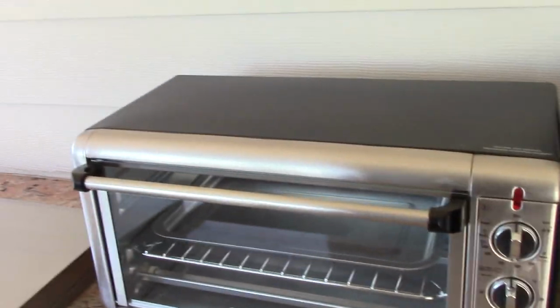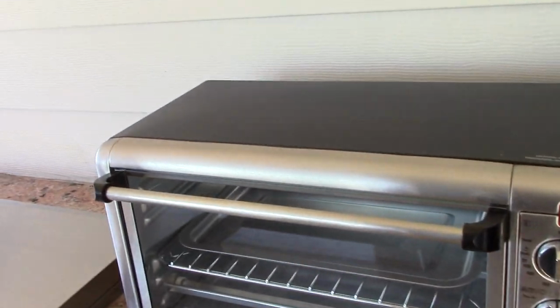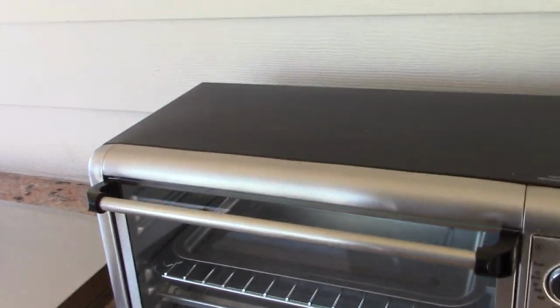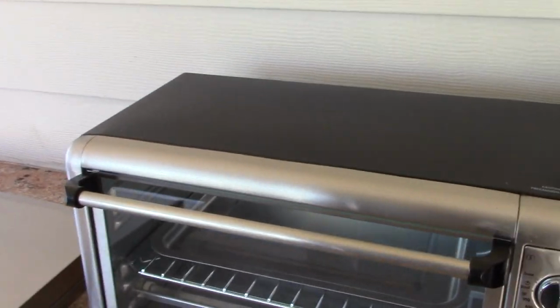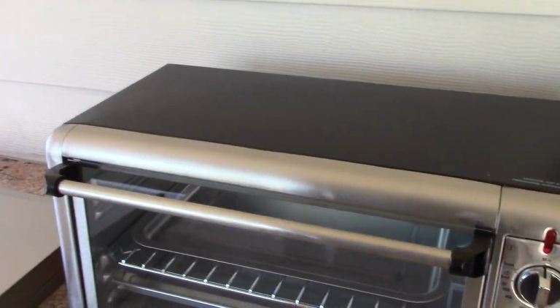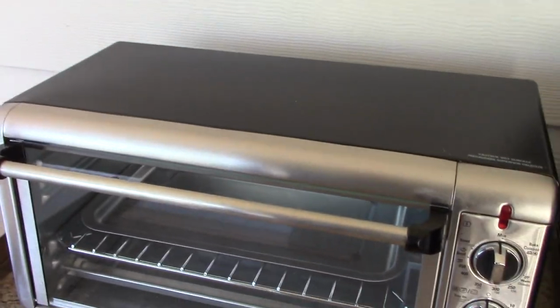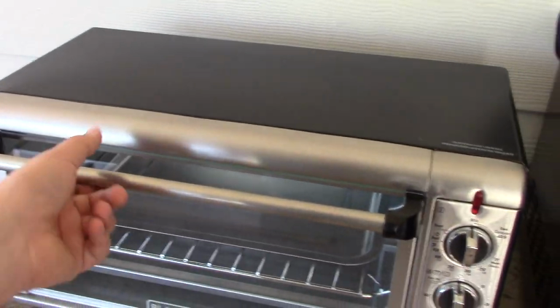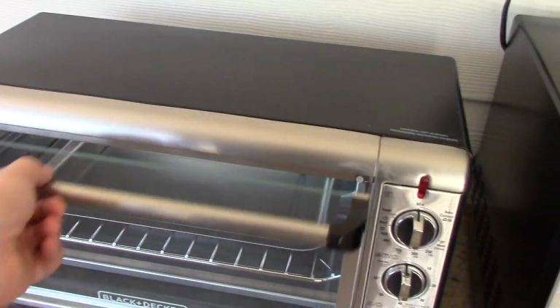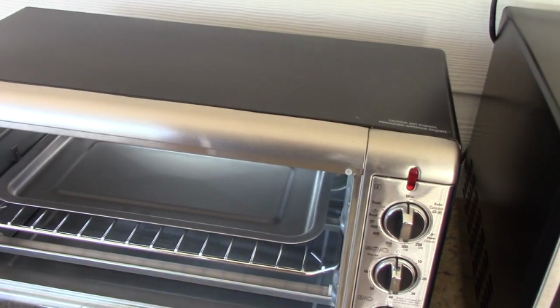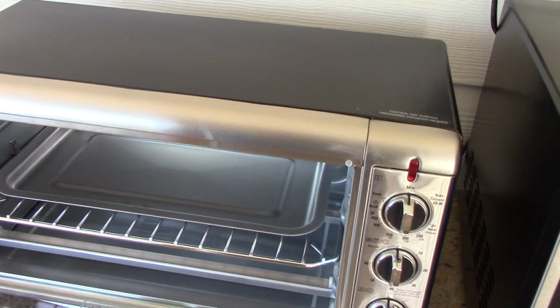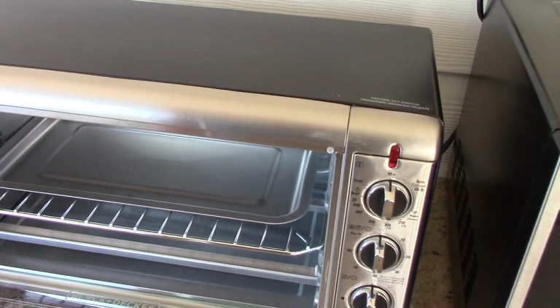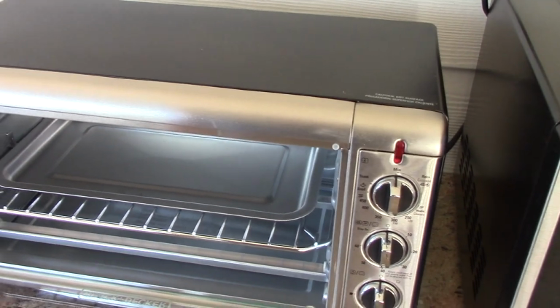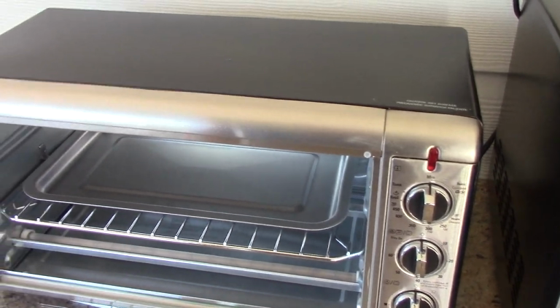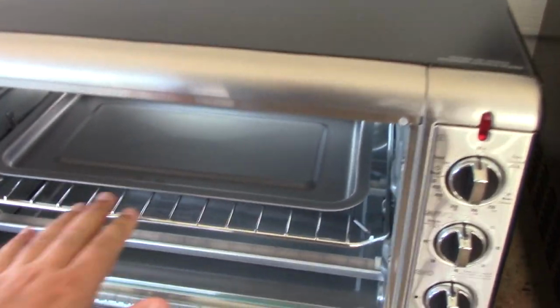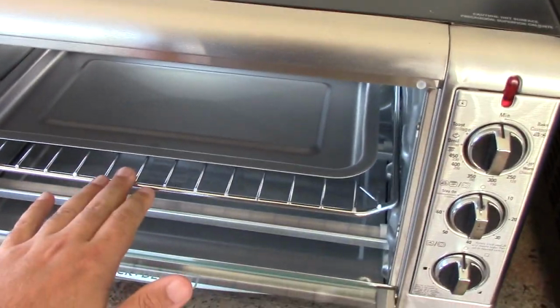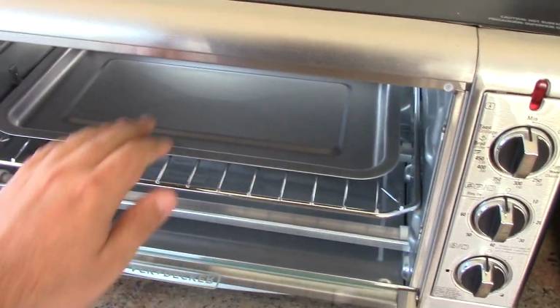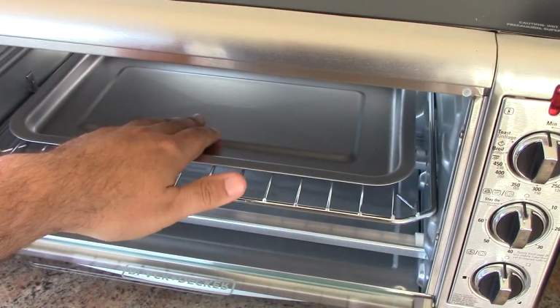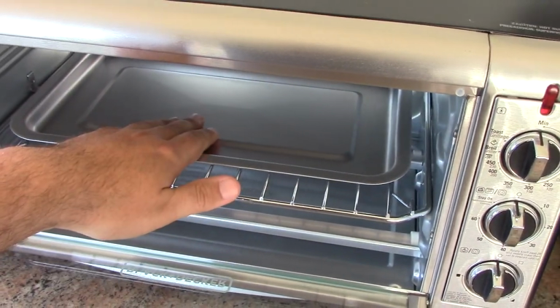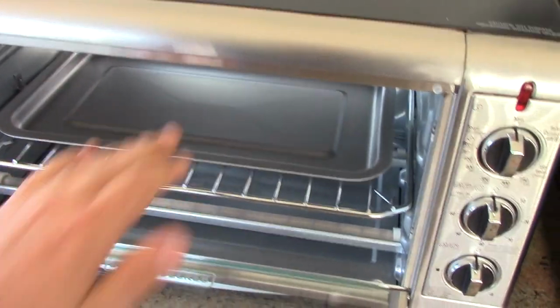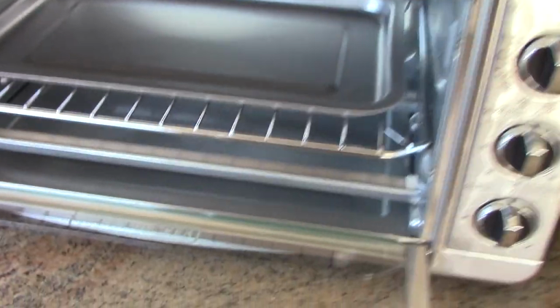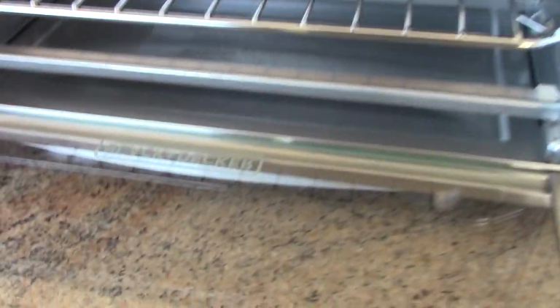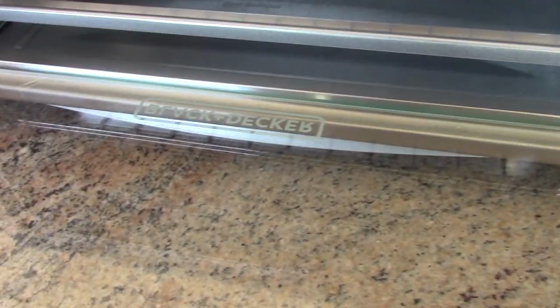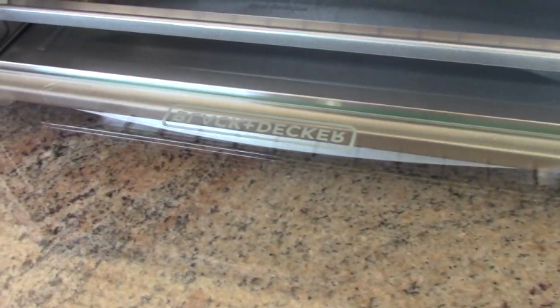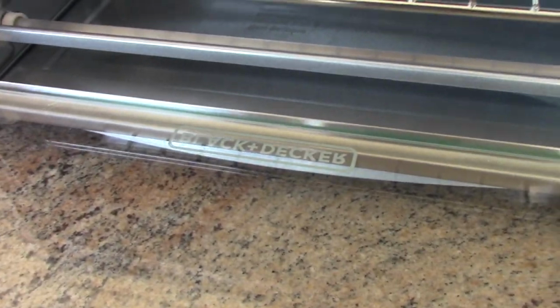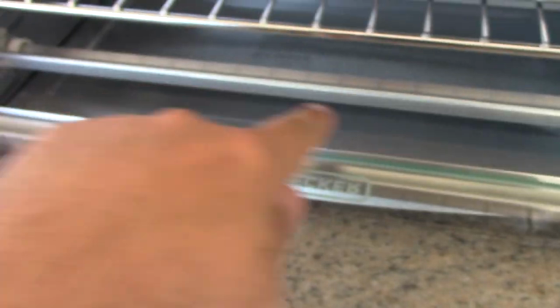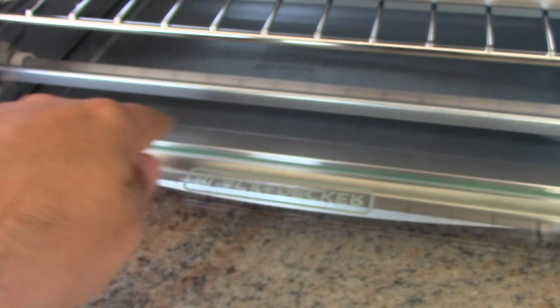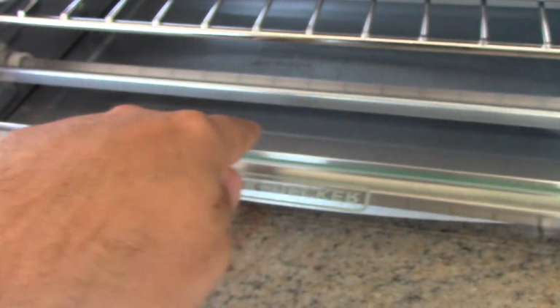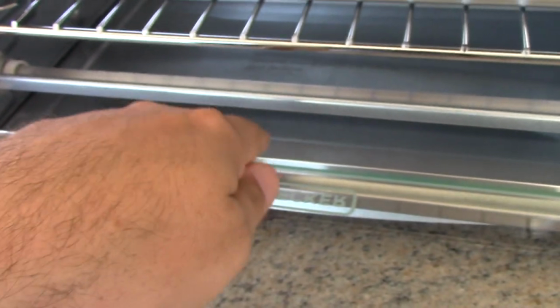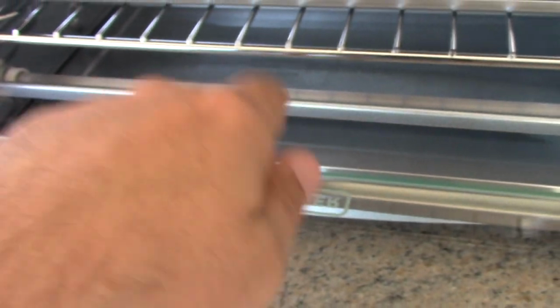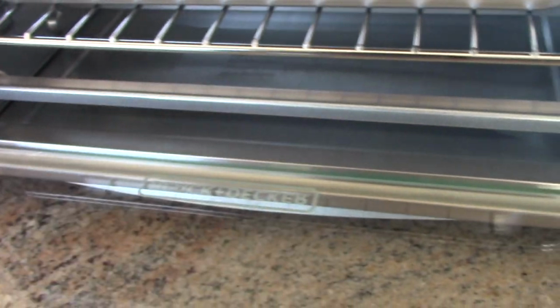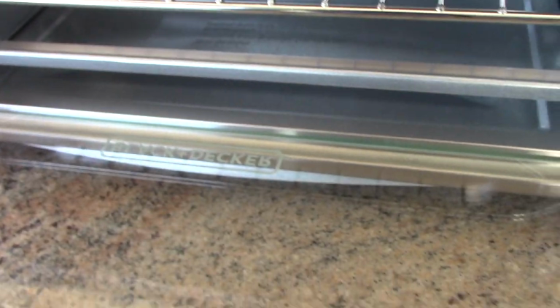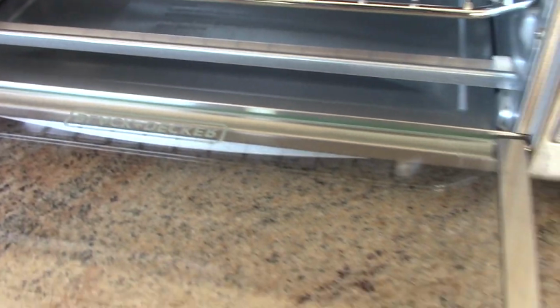It's very simple to operate. Inside you have your usual stuff — you have your rack, you have a baking pan, and you also have your crumb tray on the bottom. The crumb tray is pretty interesting — I'll get to that in a little bit.